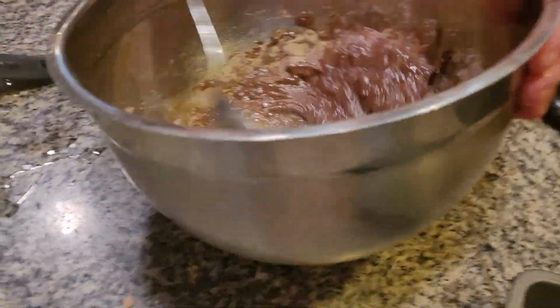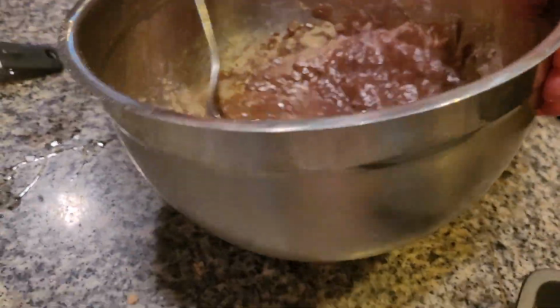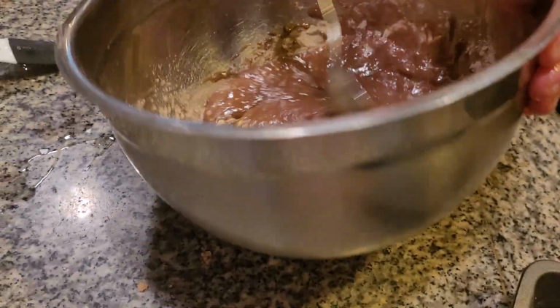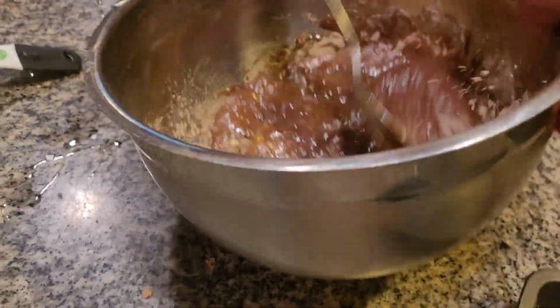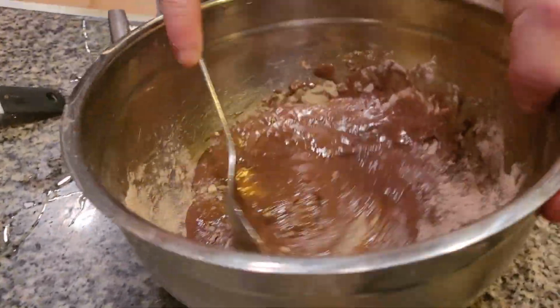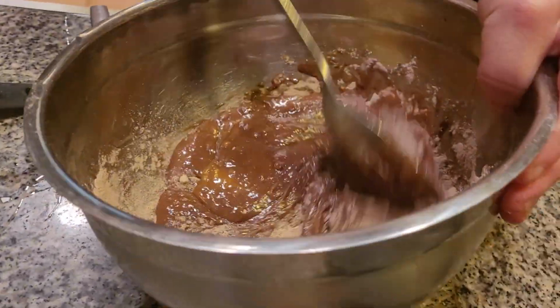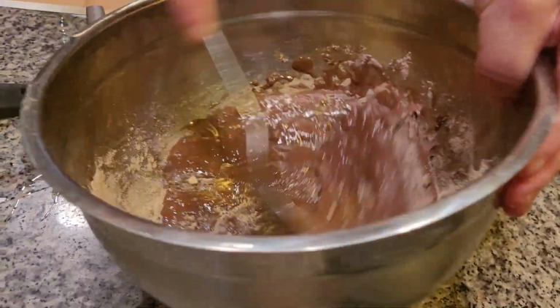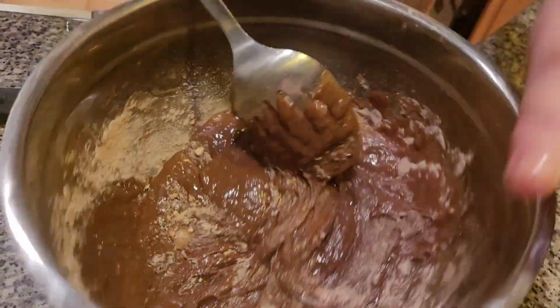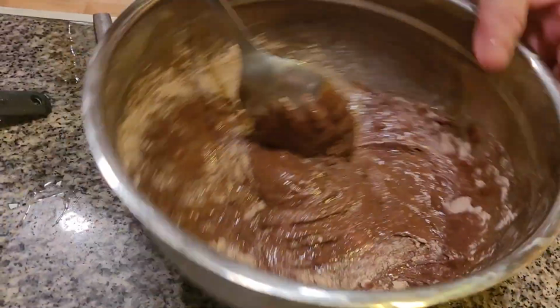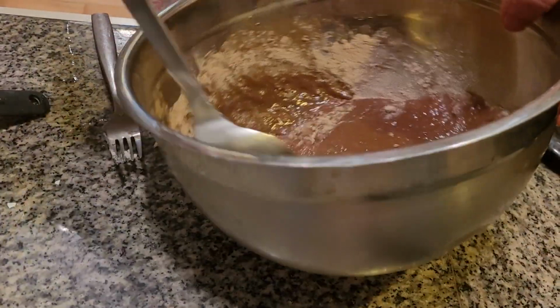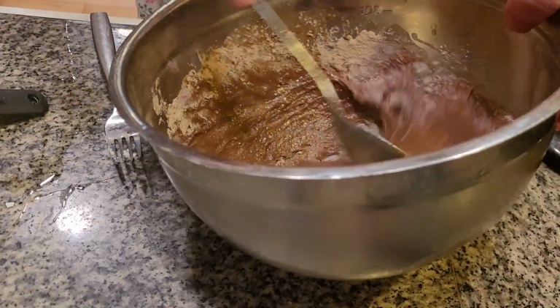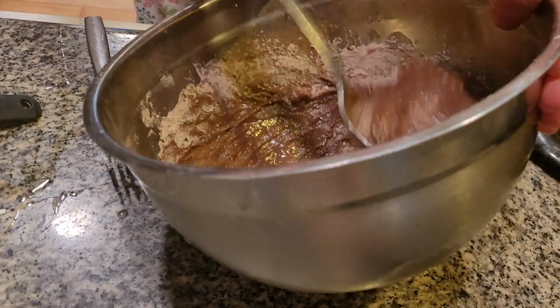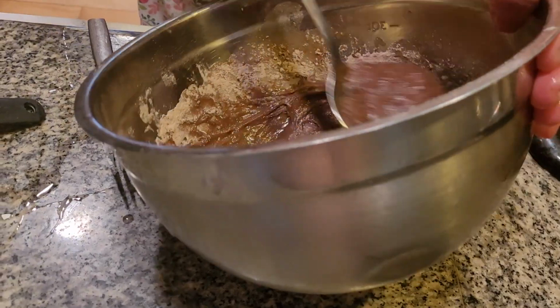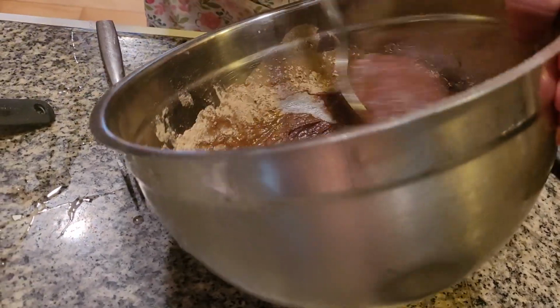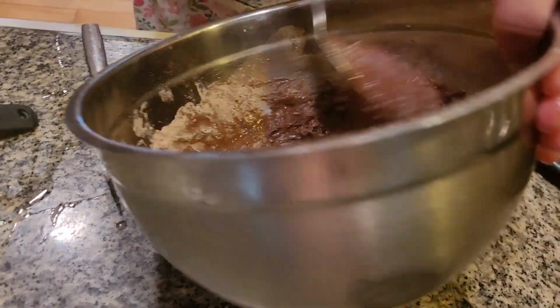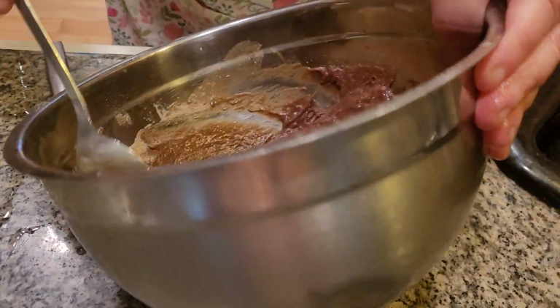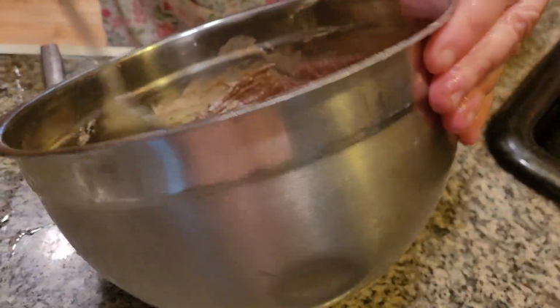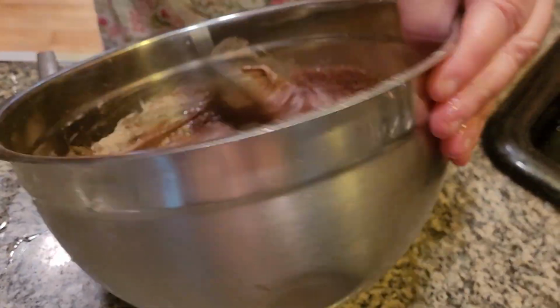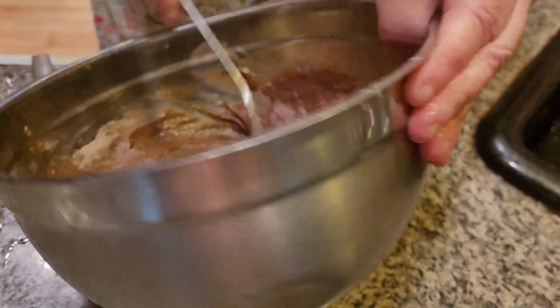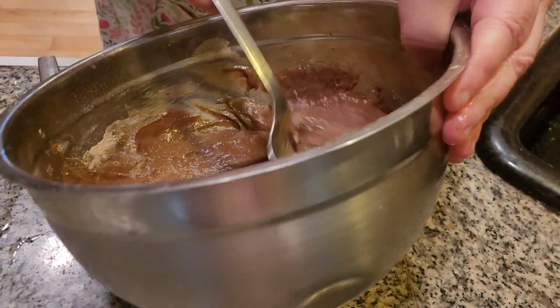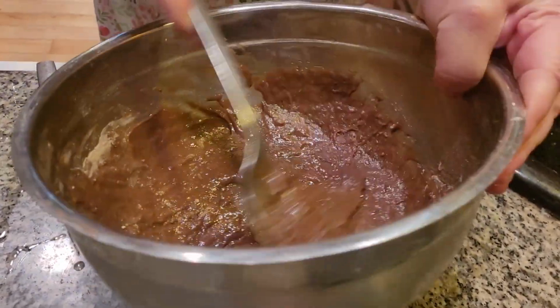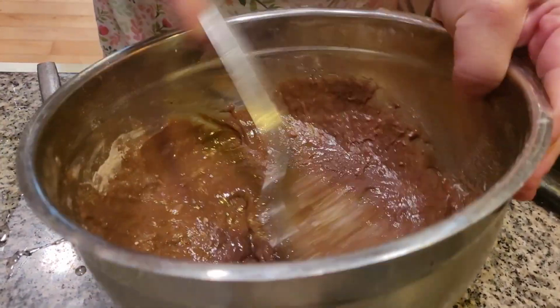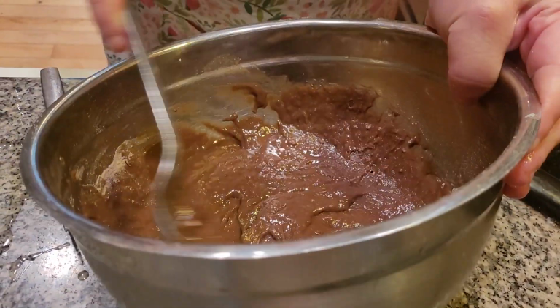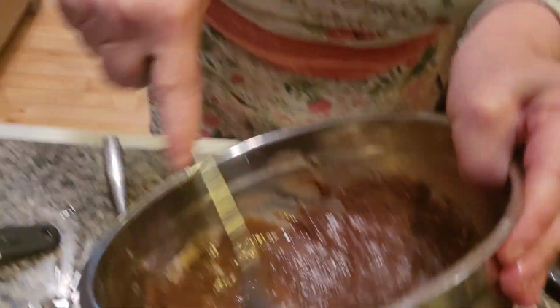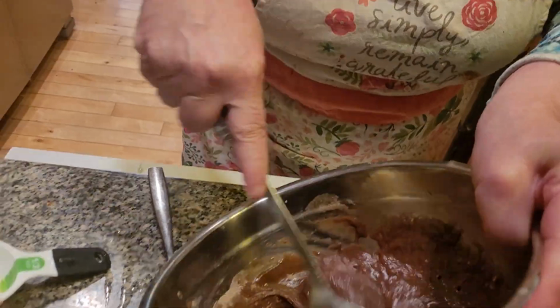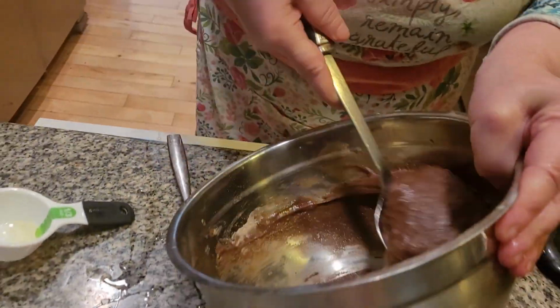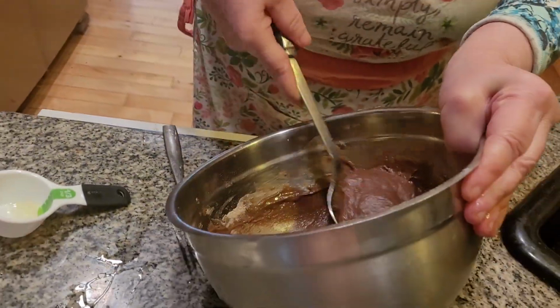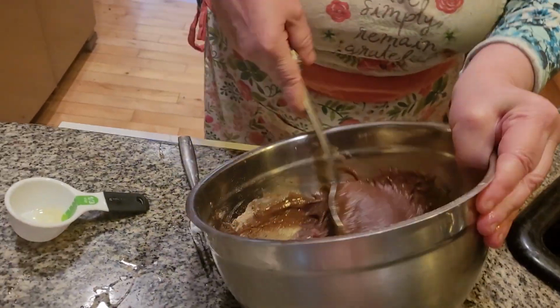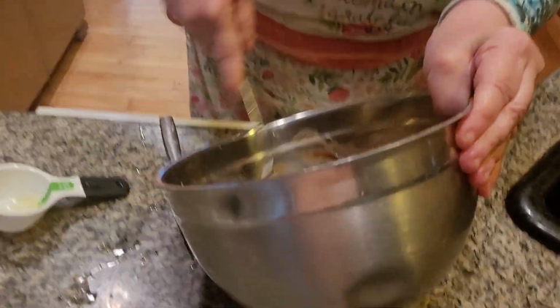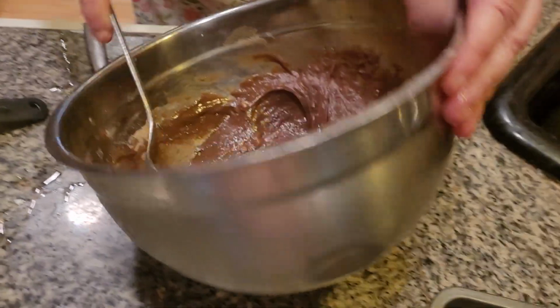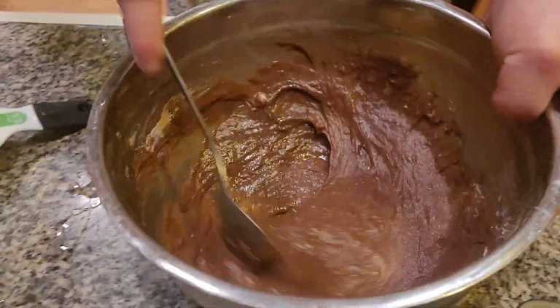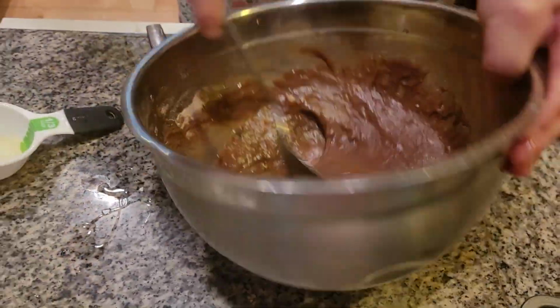A 4-year-old could be standing there and want to lick the batter. Nowadays we don't lick the batter, but in my day we did. This is milk chocolate brownies. I'm cleaning up my pantry and I don't want to waste any food.